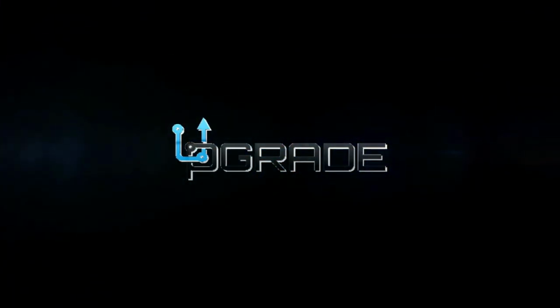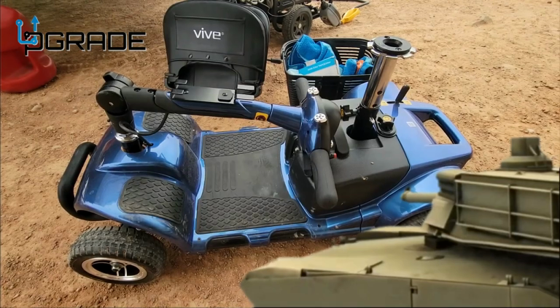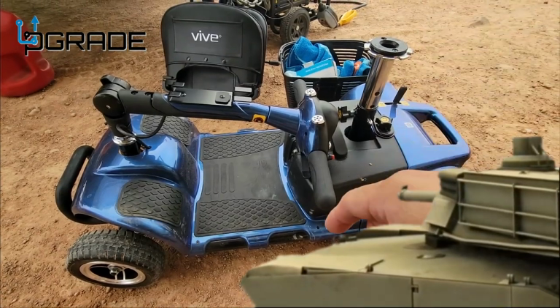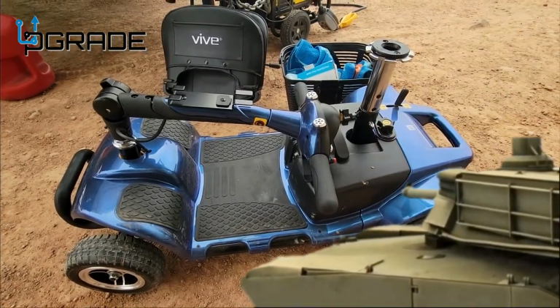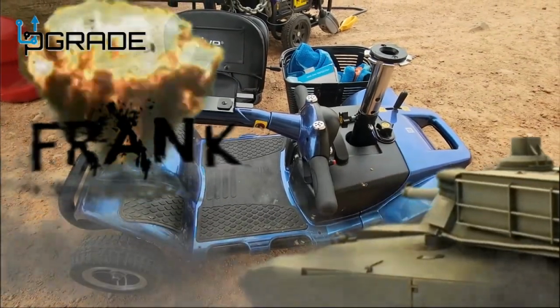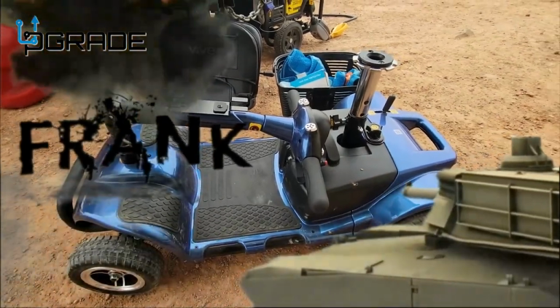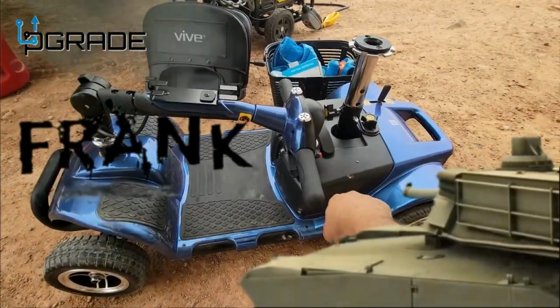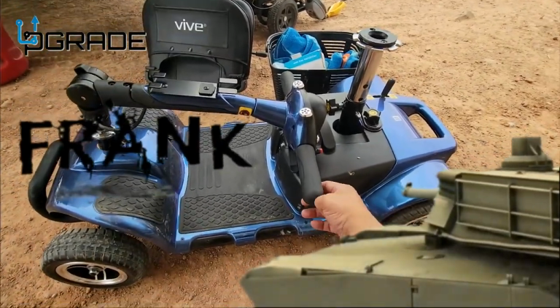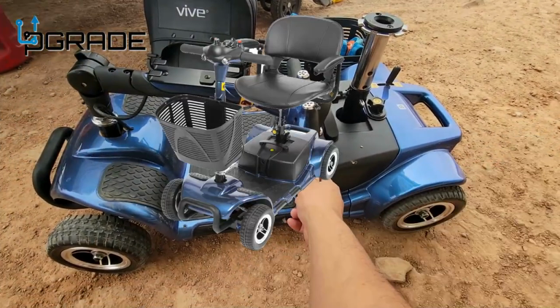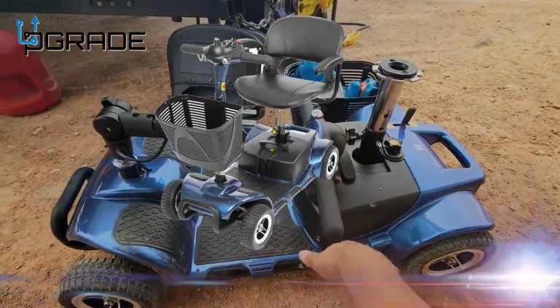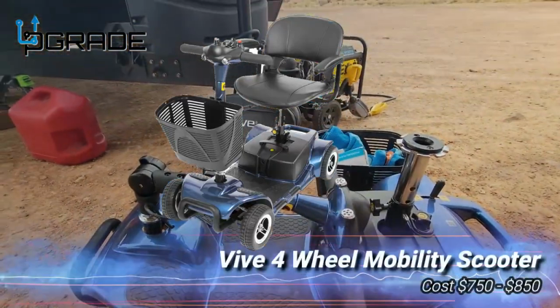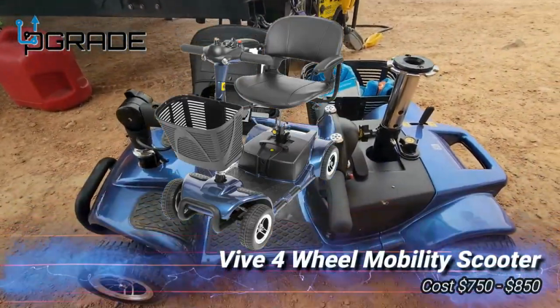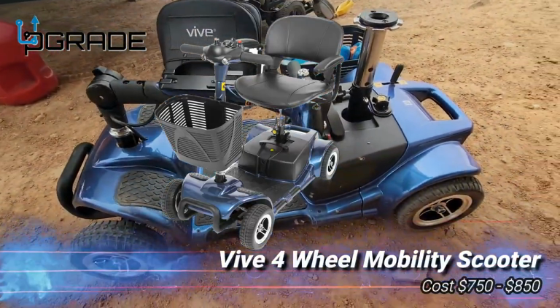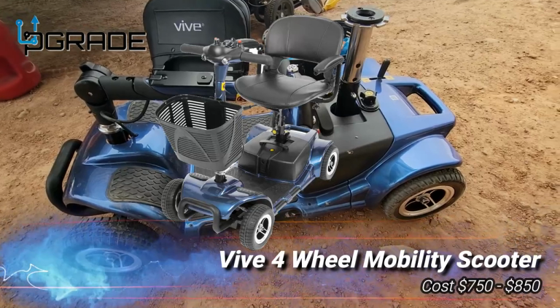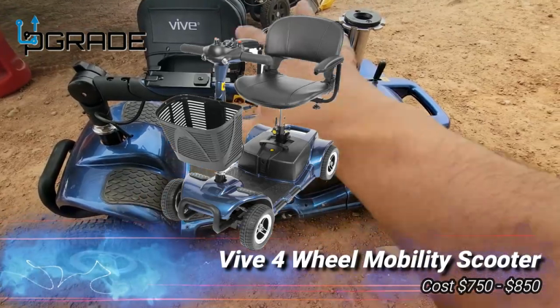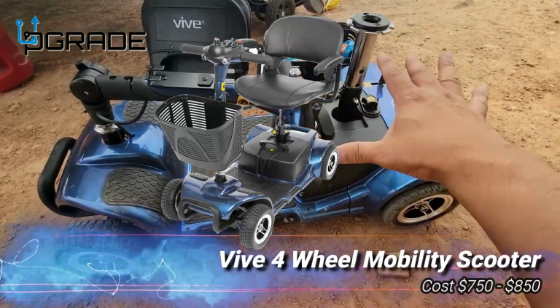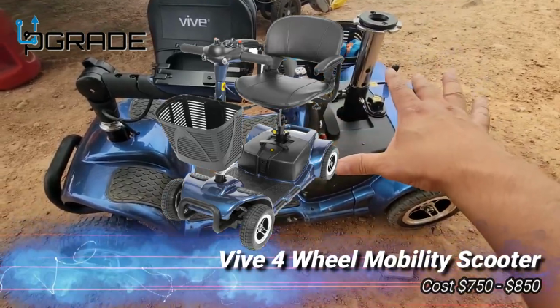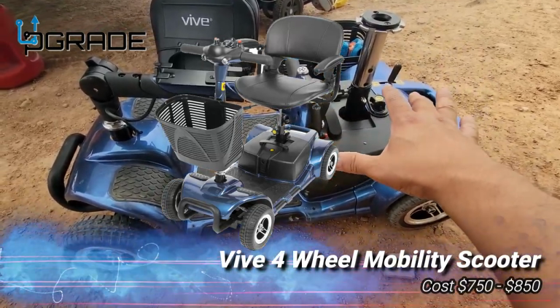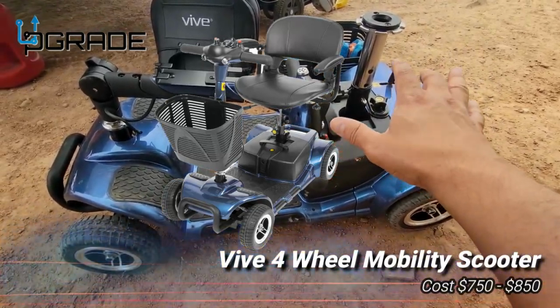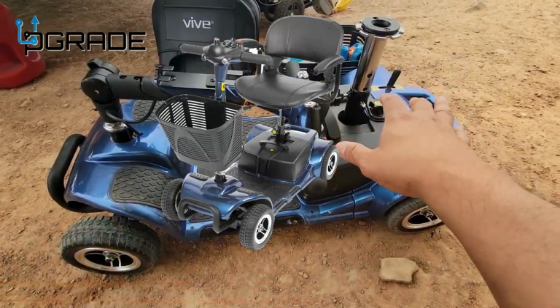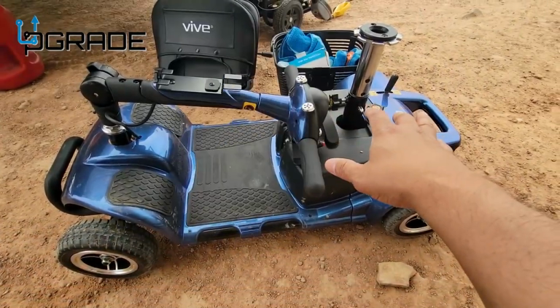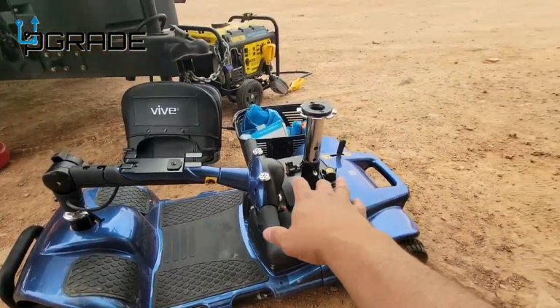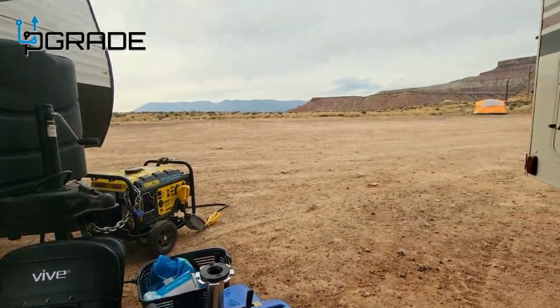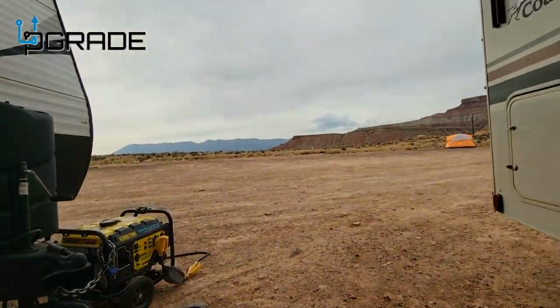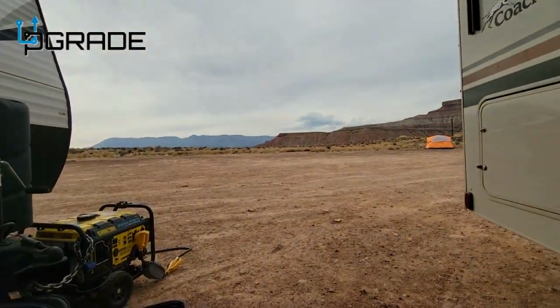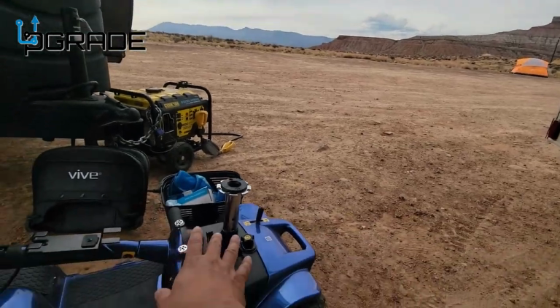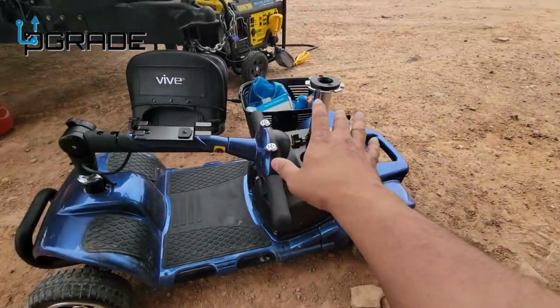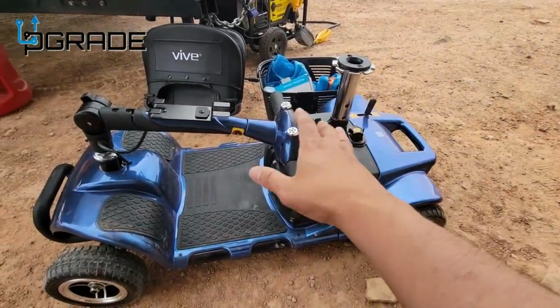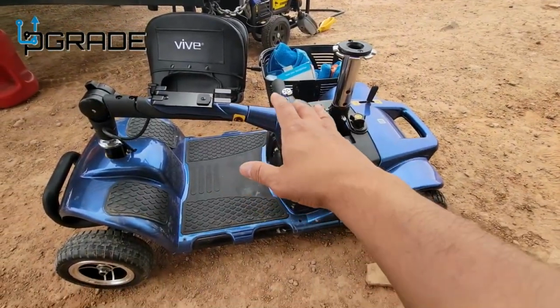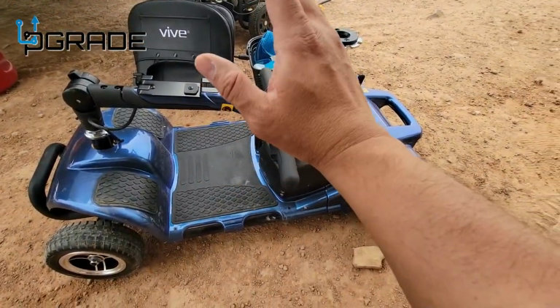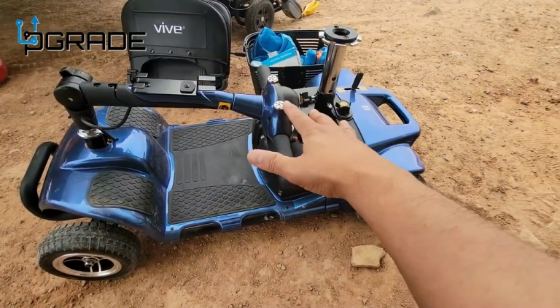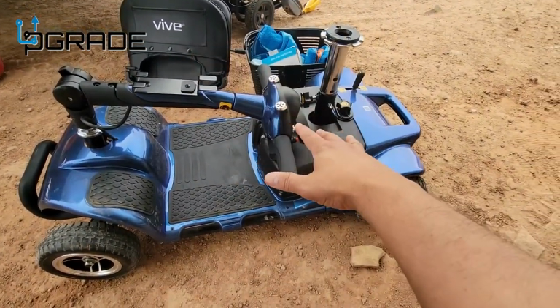Welcome to Upgrade. I'm your host Frank the Tank. And today I'm going to show you this vibe little cart. My mom bought this one because we came to this nice beautiful place in Sion and there's a lot of space for it. This is perfect for it.